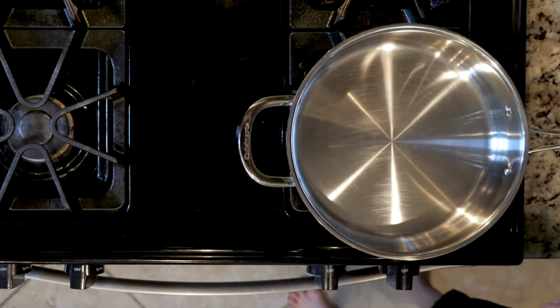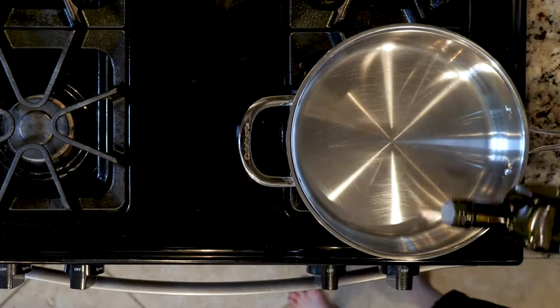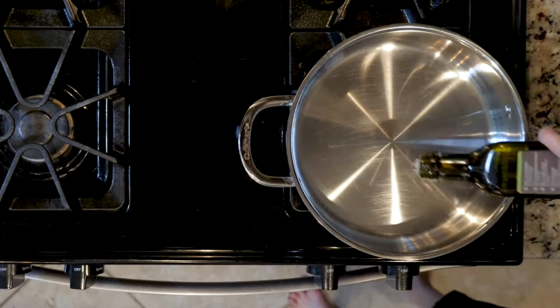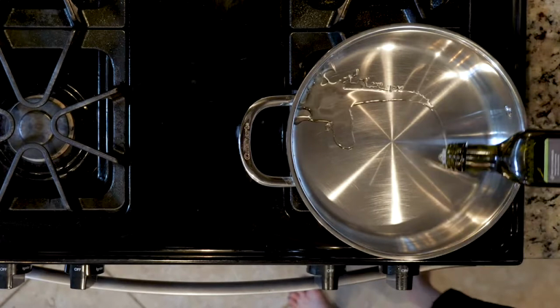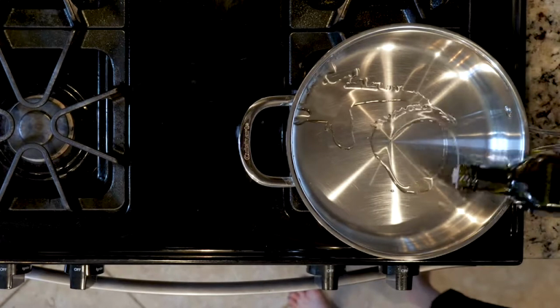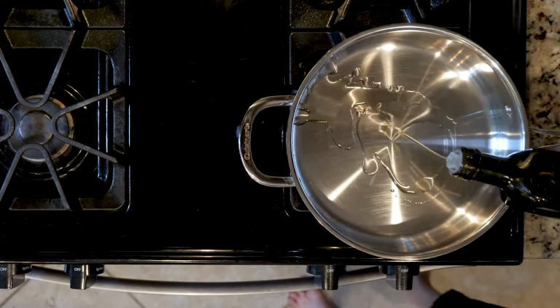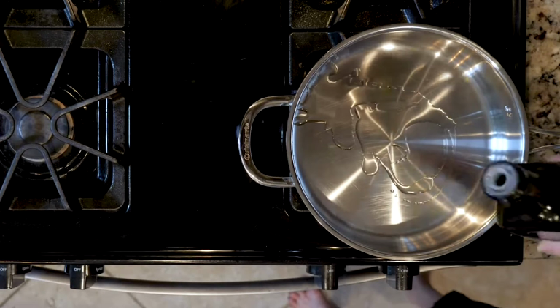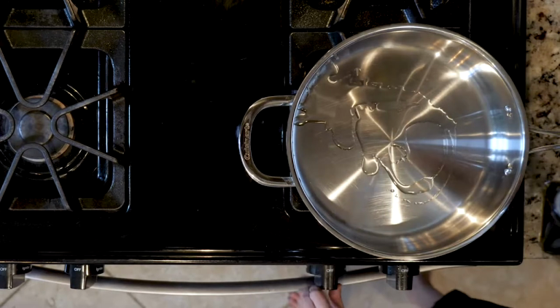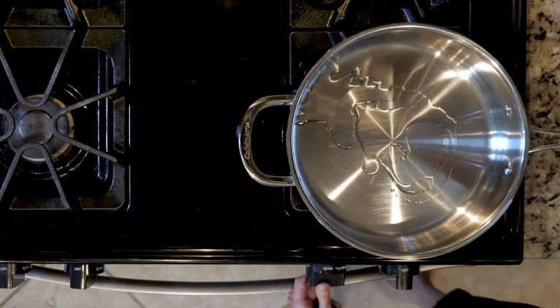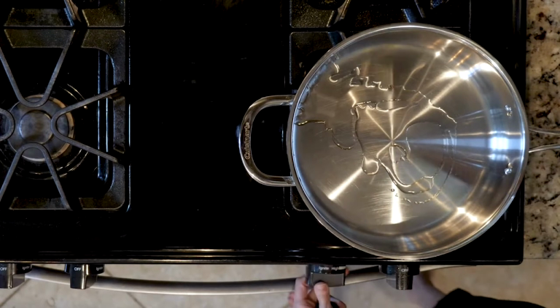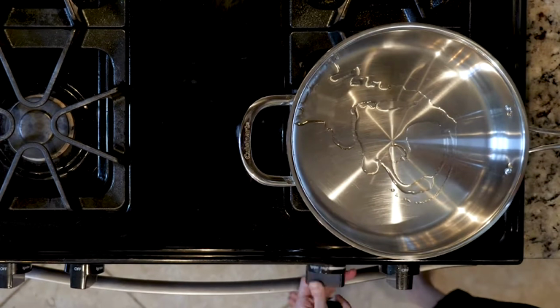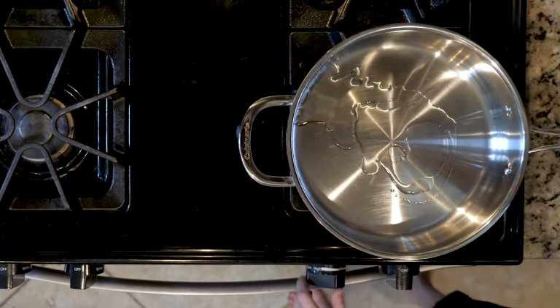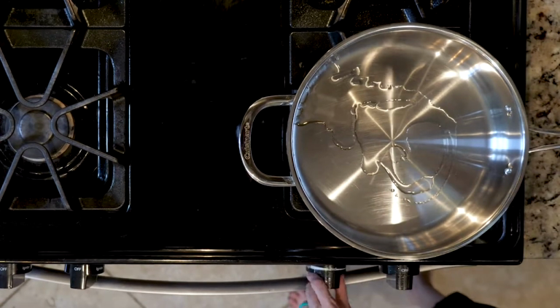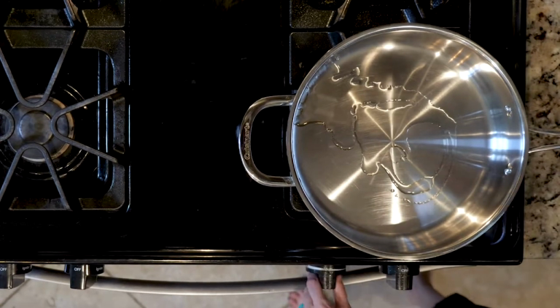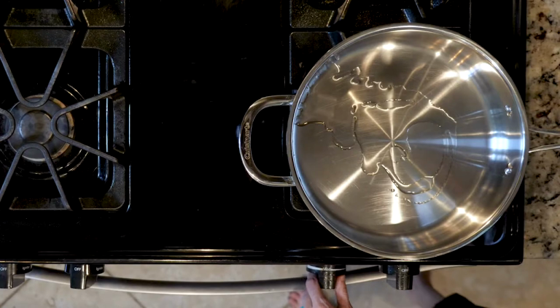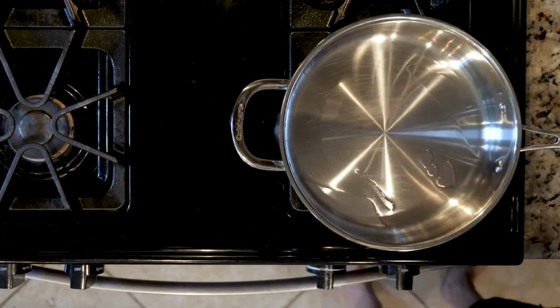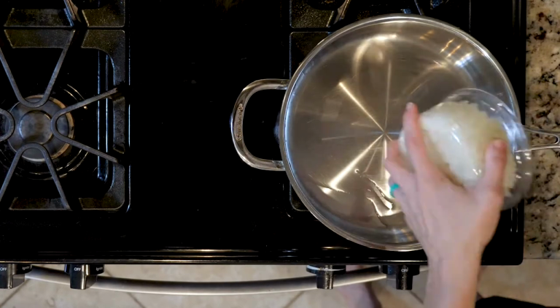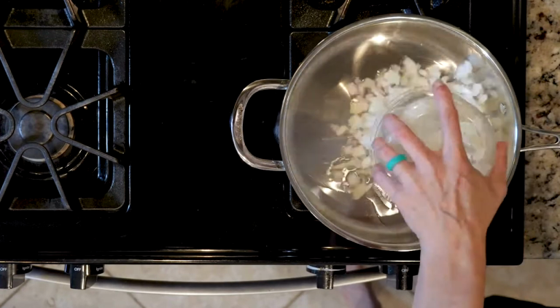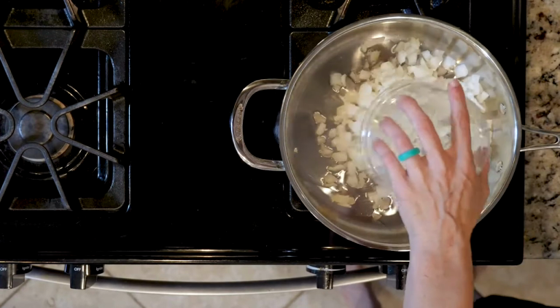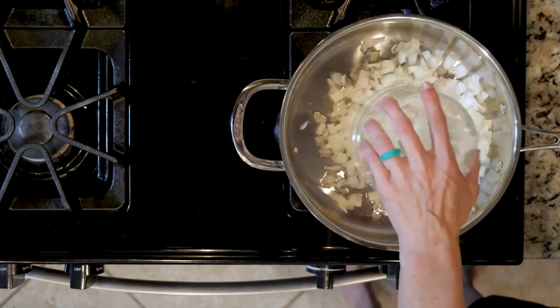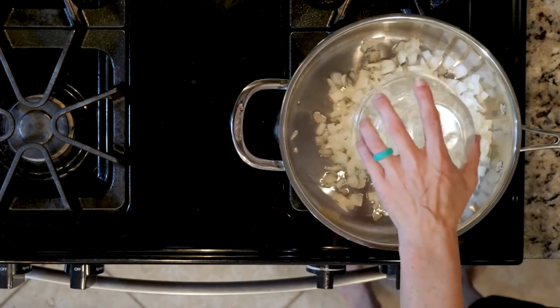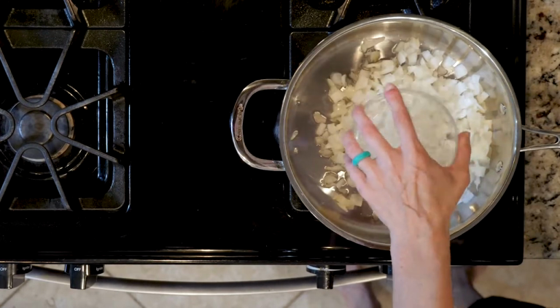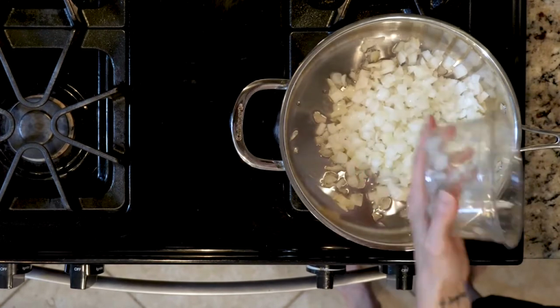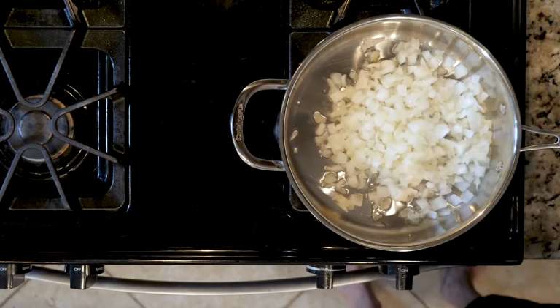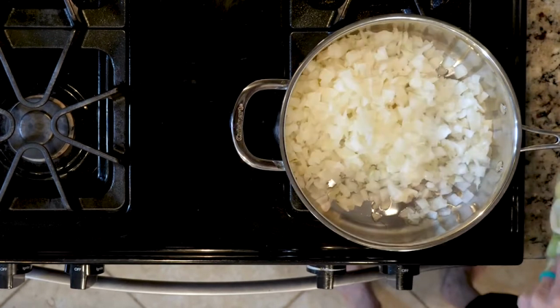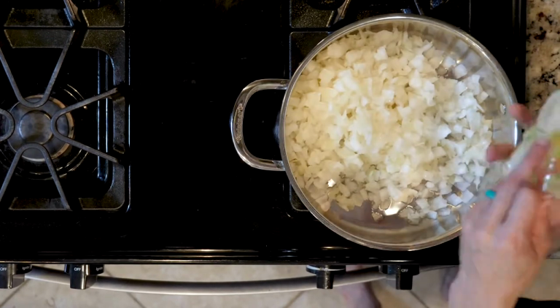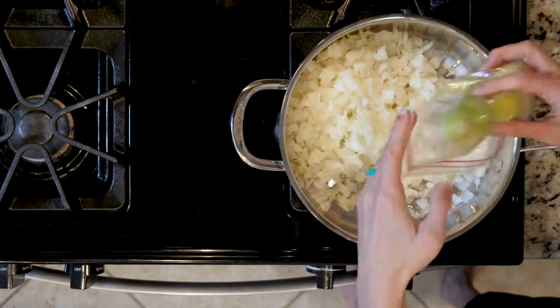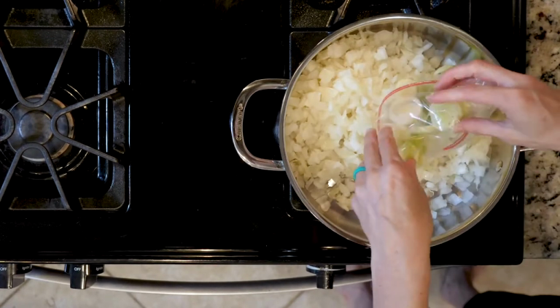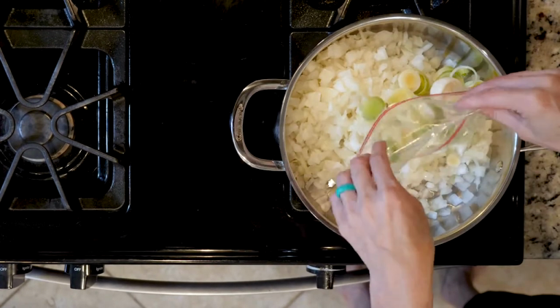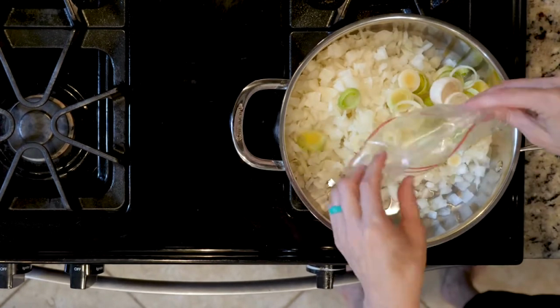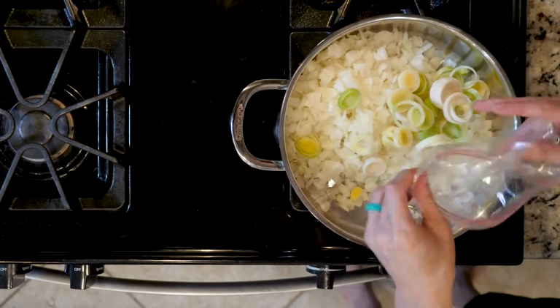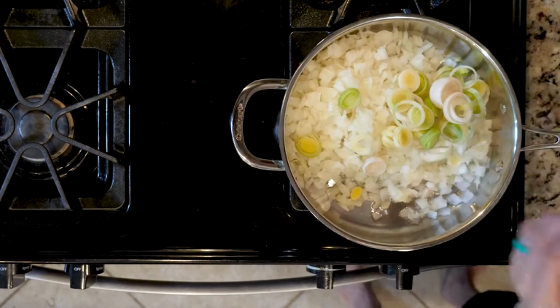First, heat a little oil in a tall walled pan over a medium-low flame. Add the onions and leeks and cook for 10 minutes or until fragrant and beginning to turn golden.